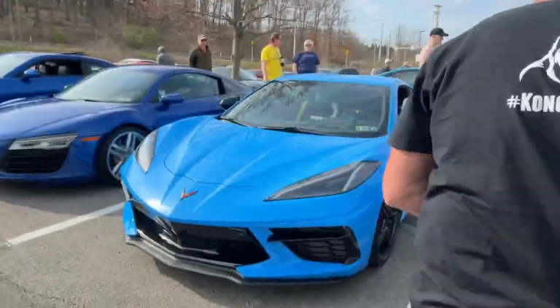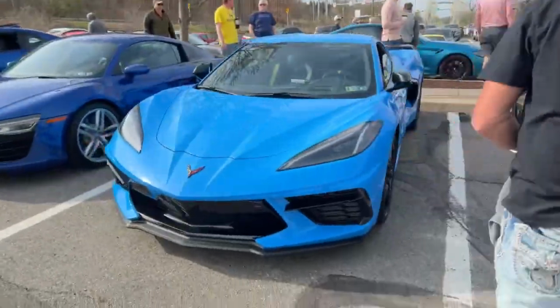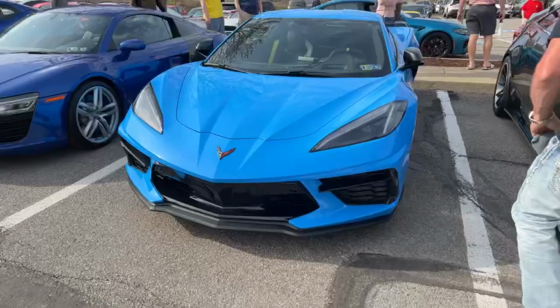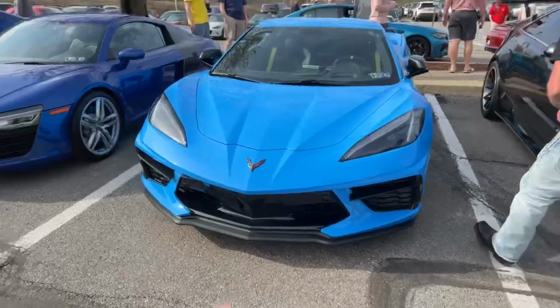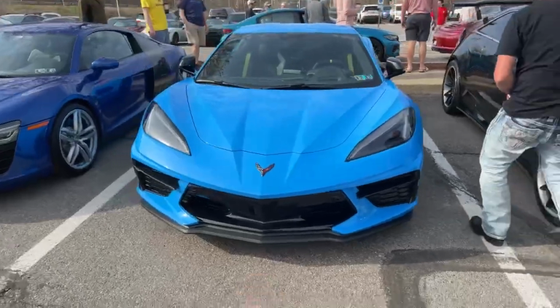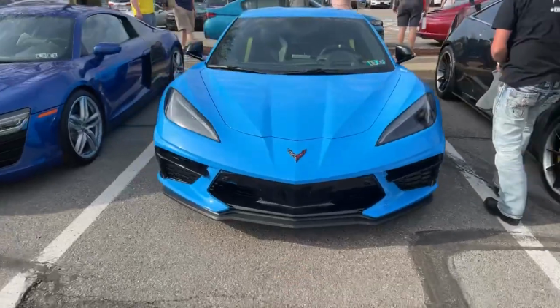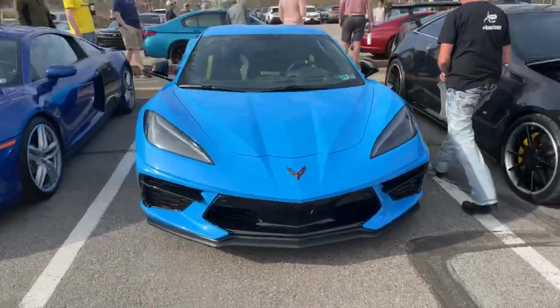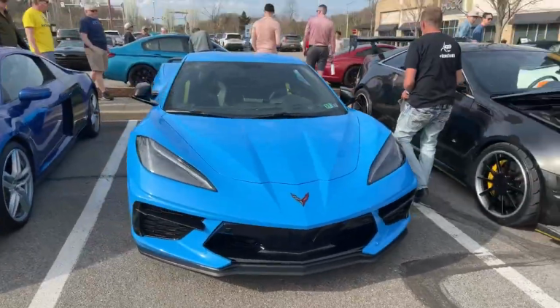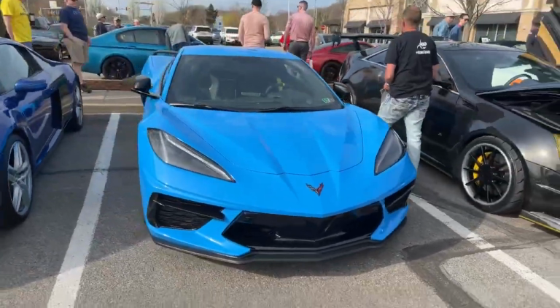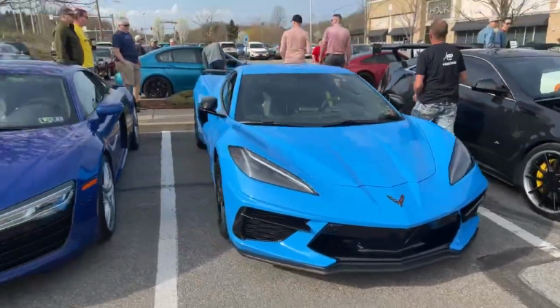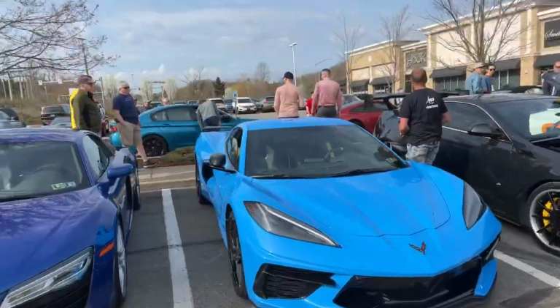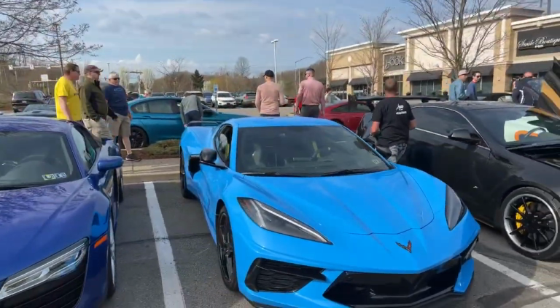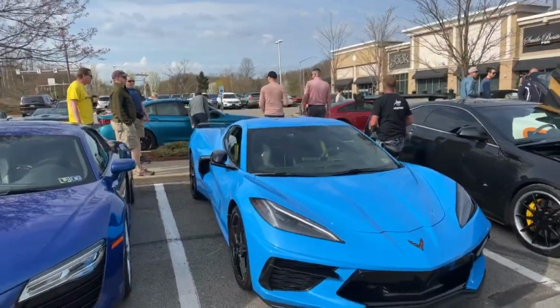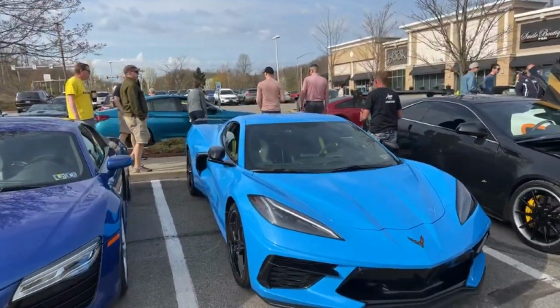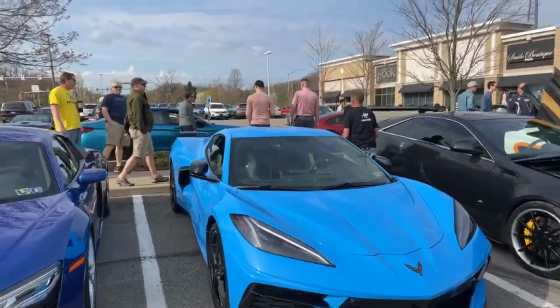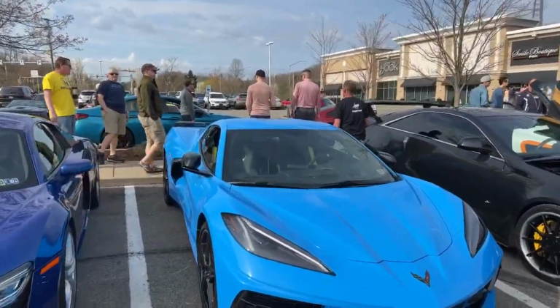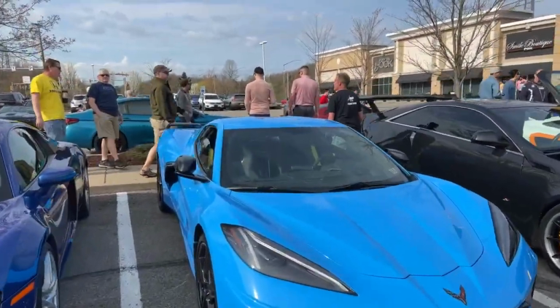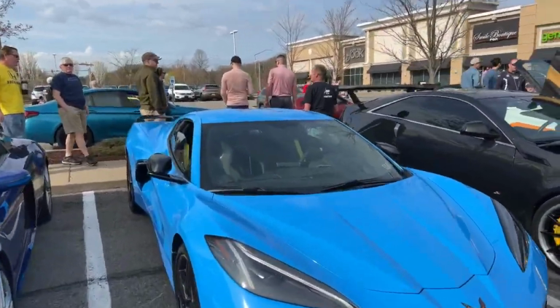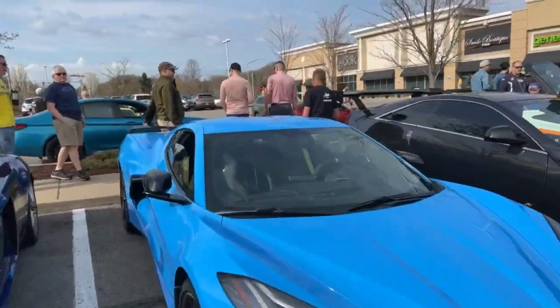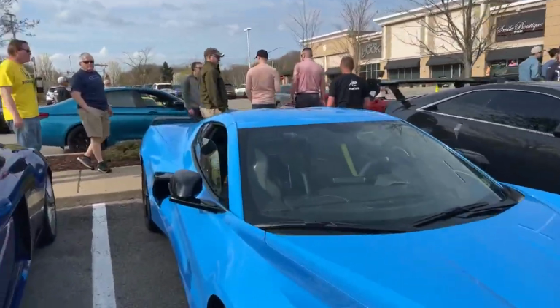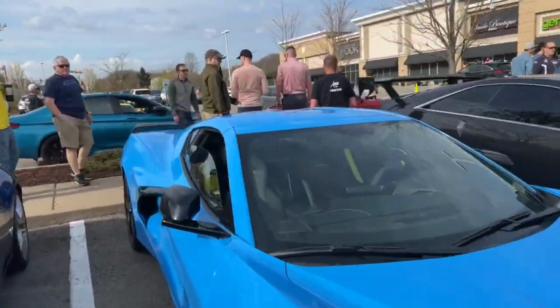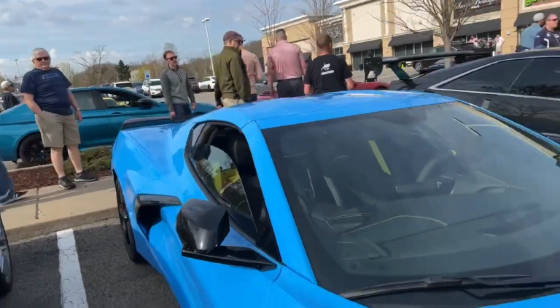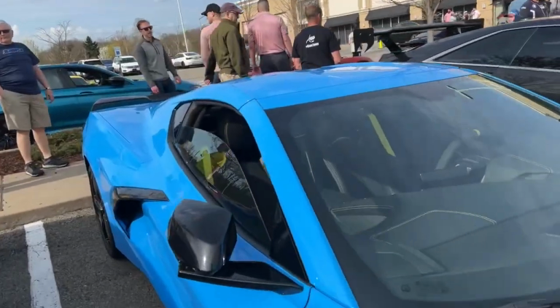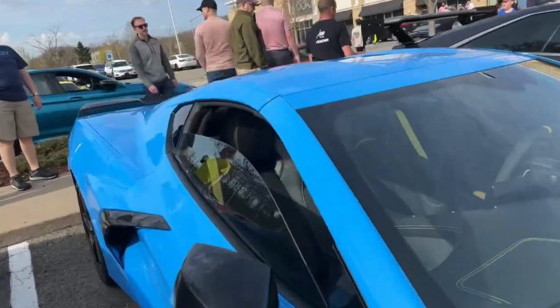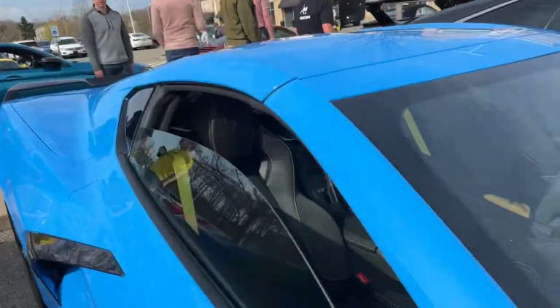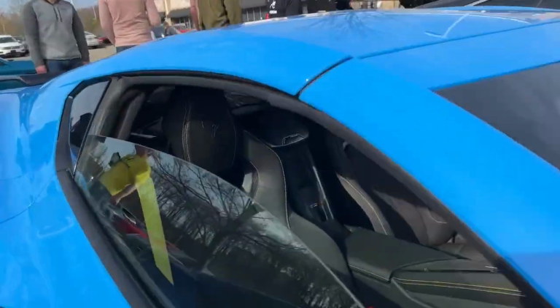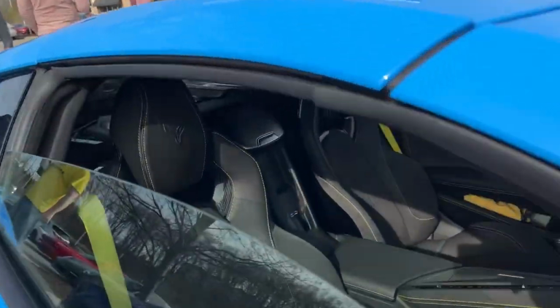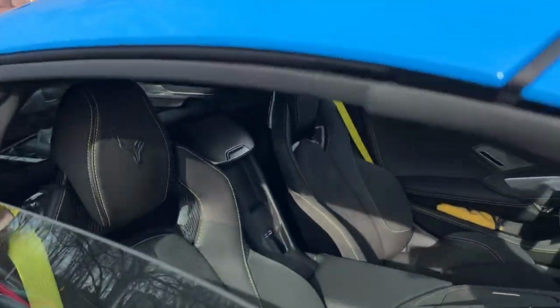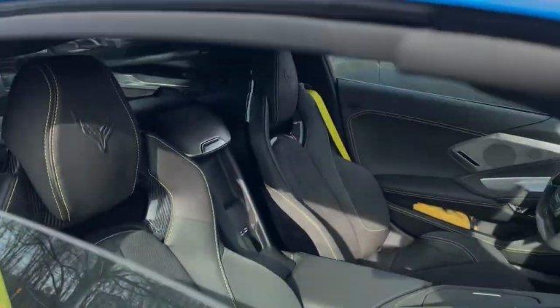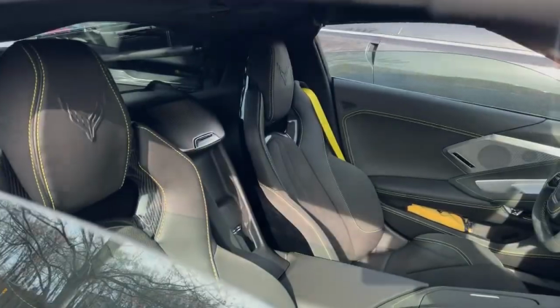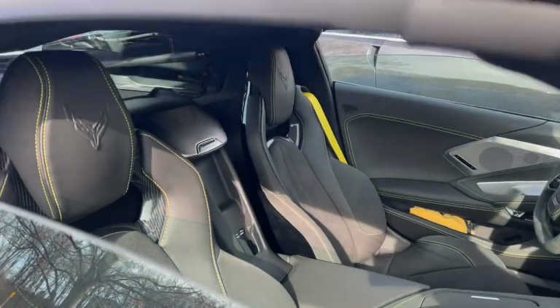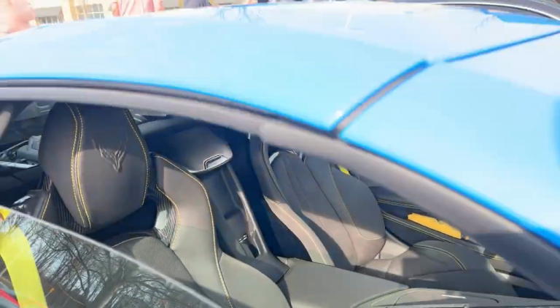My buddy Matt's C8 with the yellow interior — well, it's black and yellow contrasted interior. Looks really good.